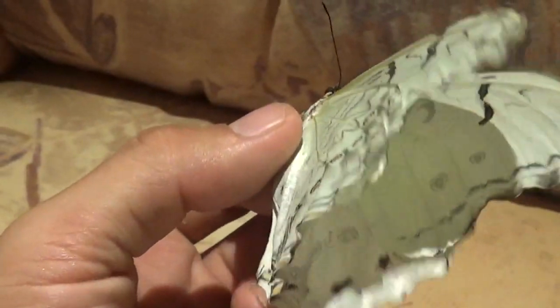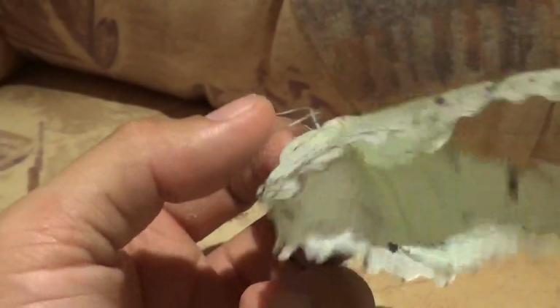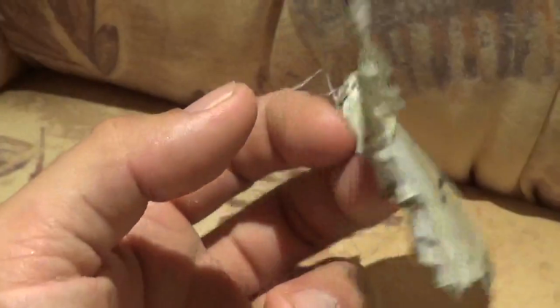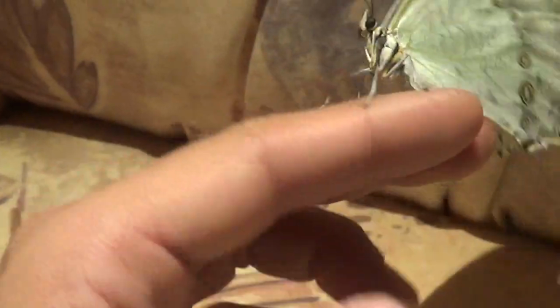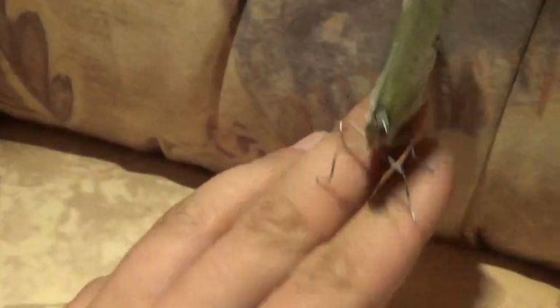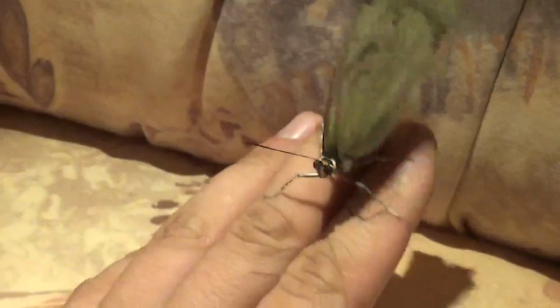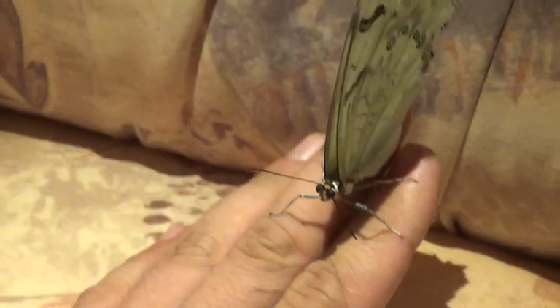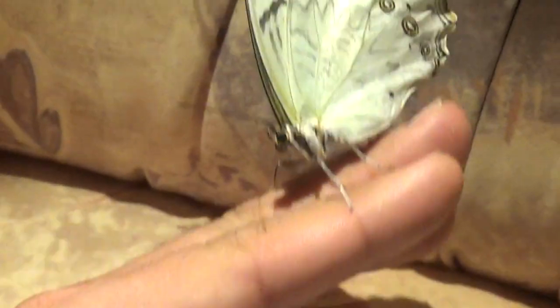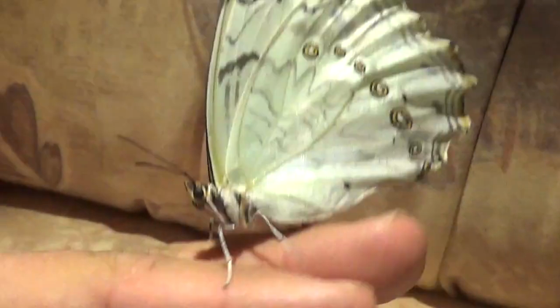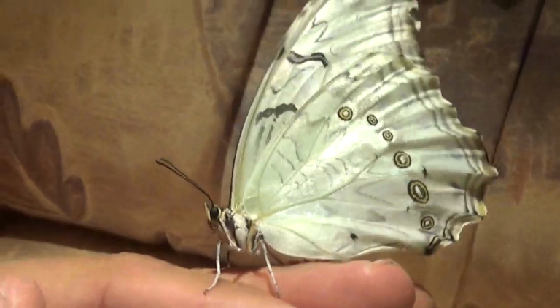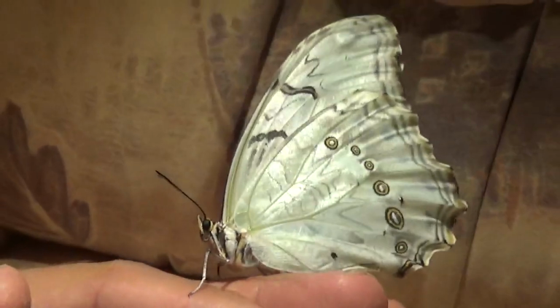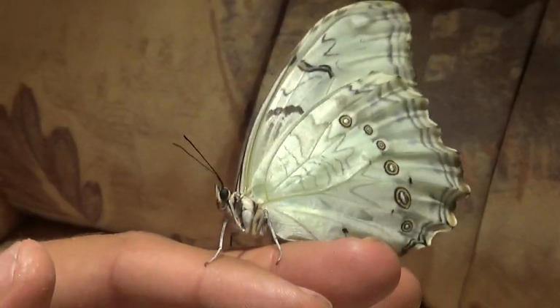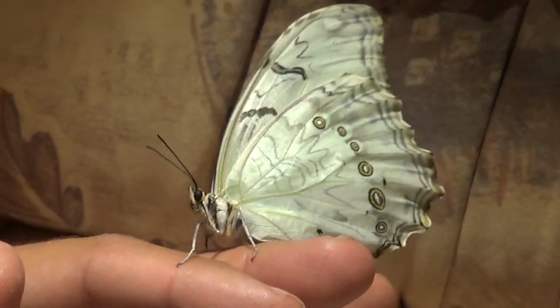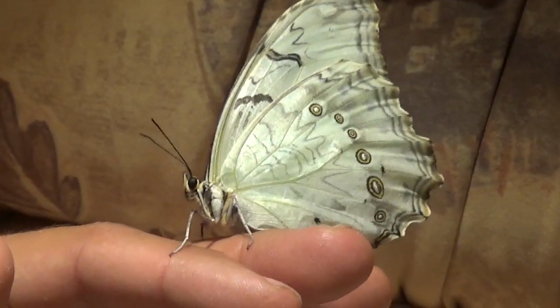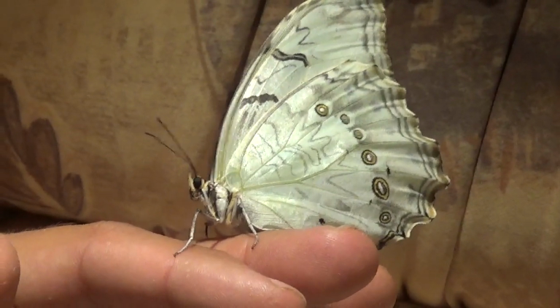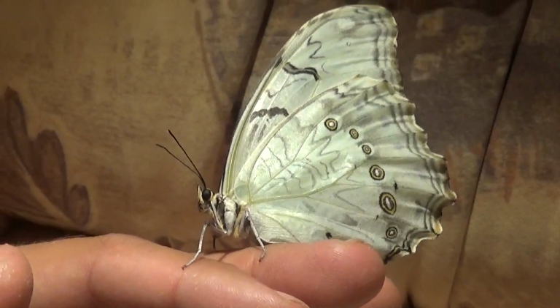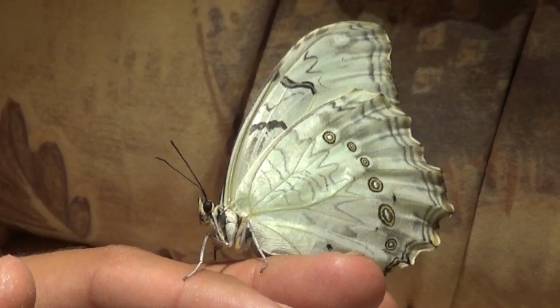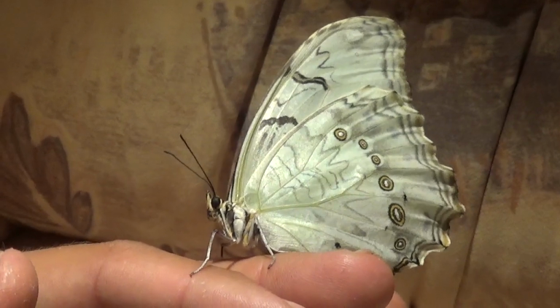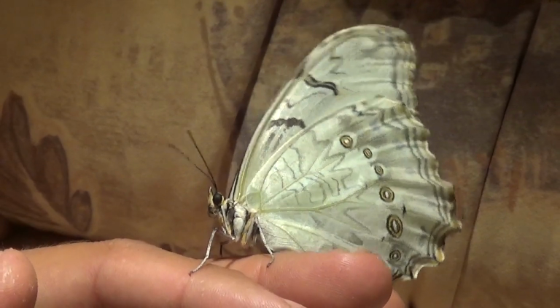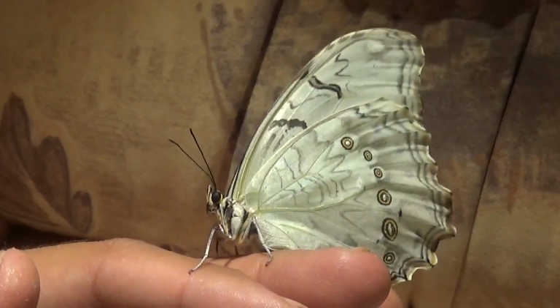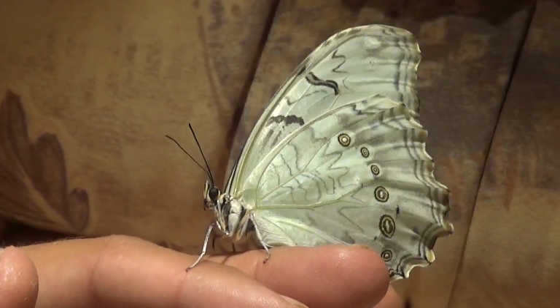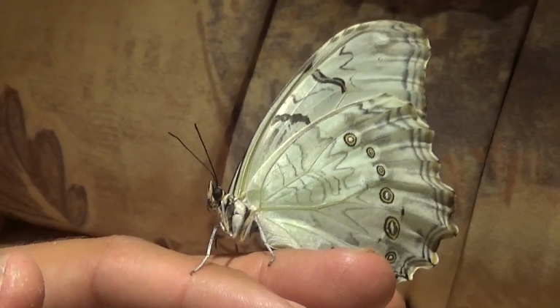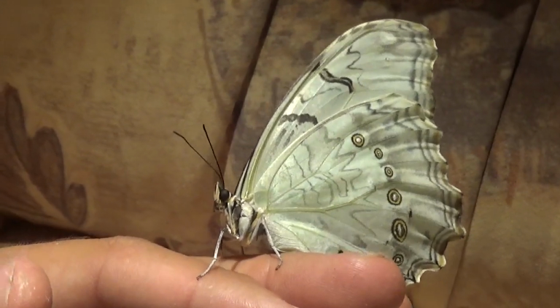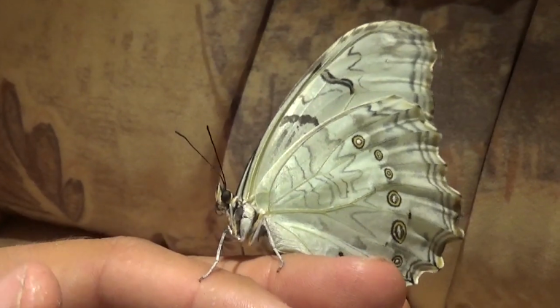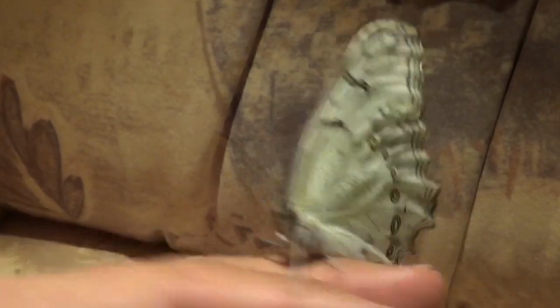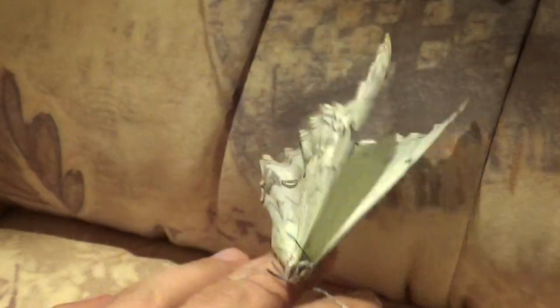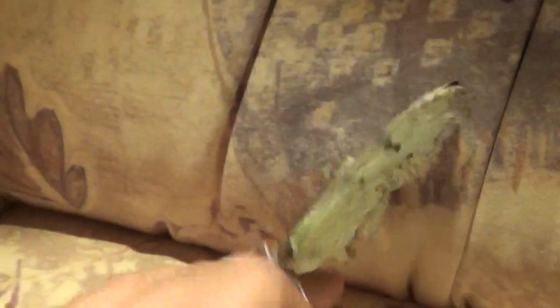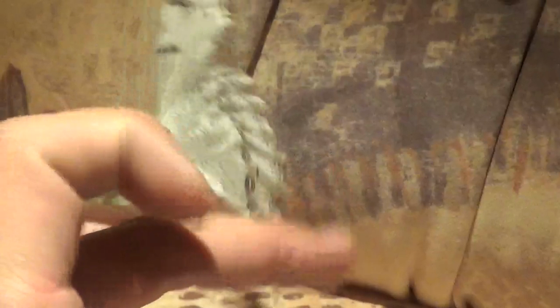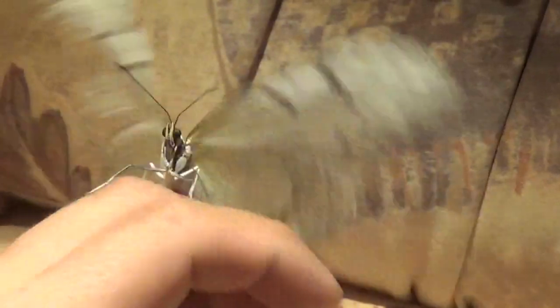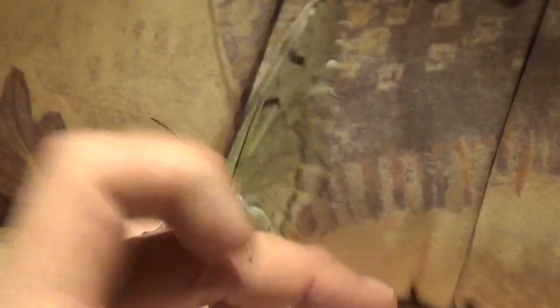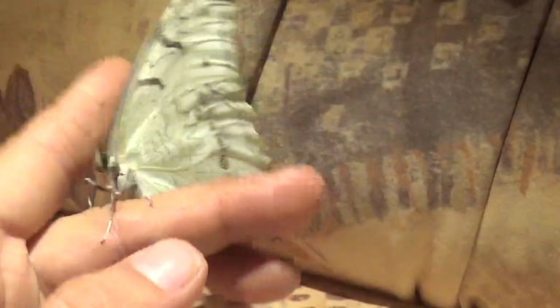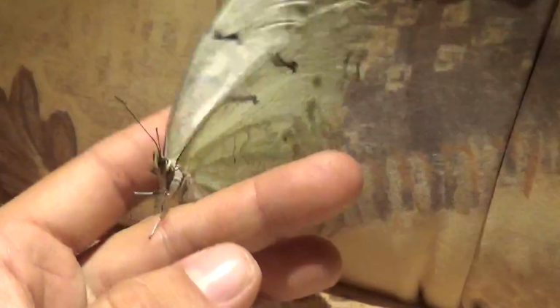That's interesting because I've seen a lot of iridescent types of butterflies in my lifetime, but you rarely see species that are white and iridescent.